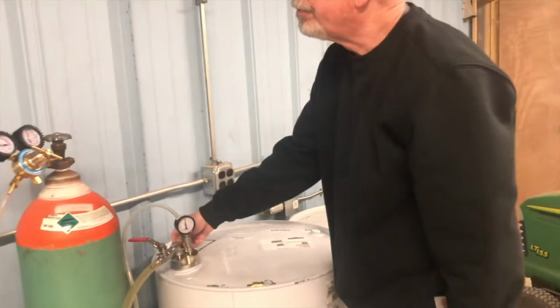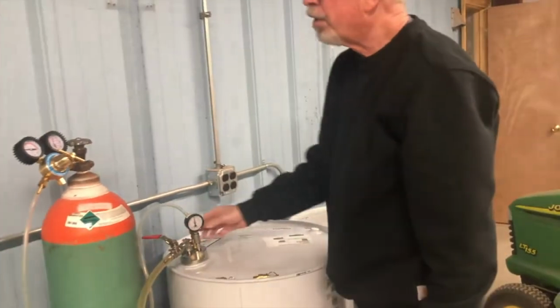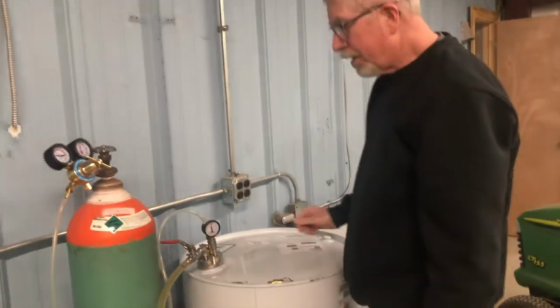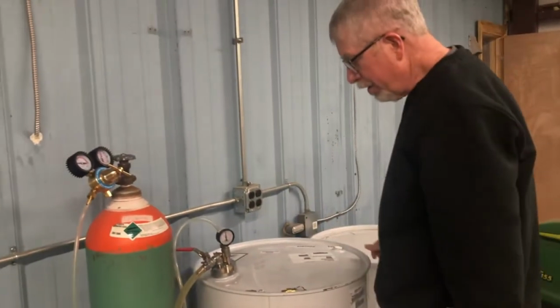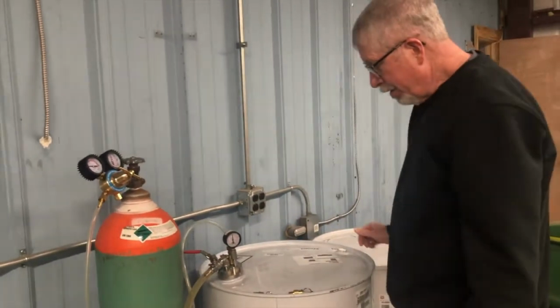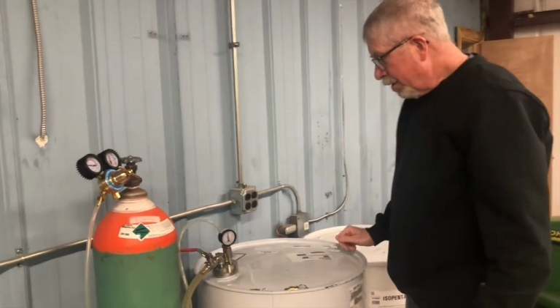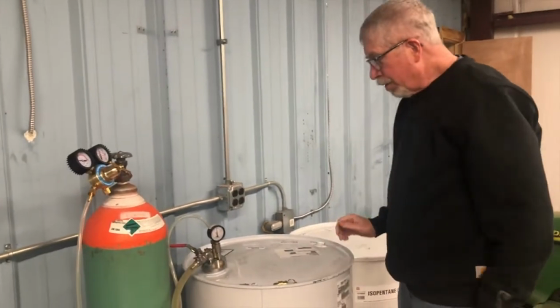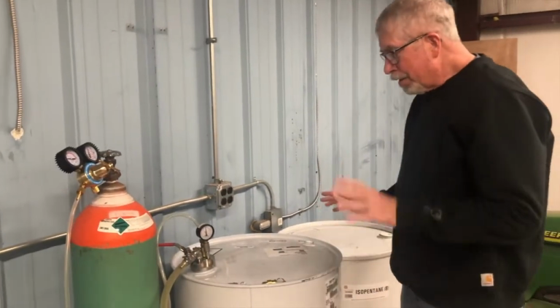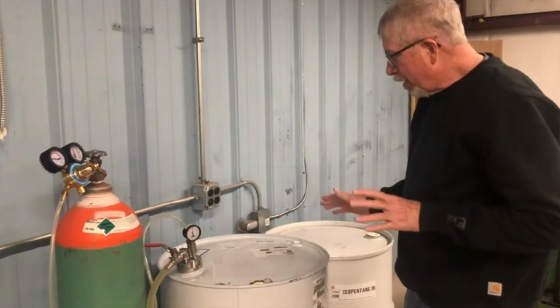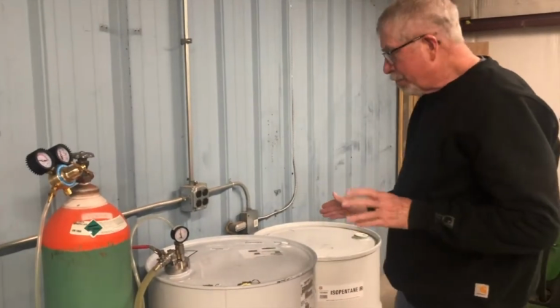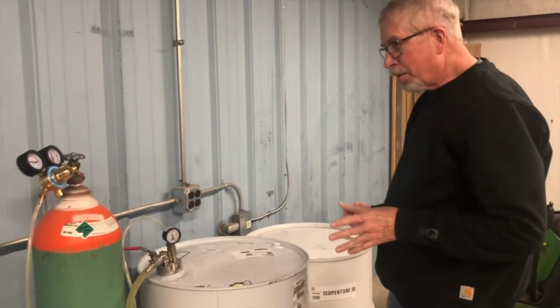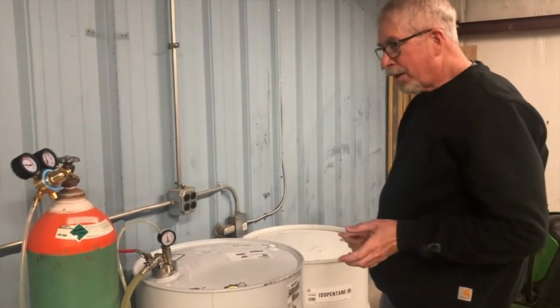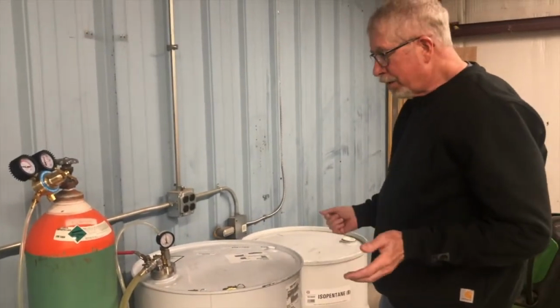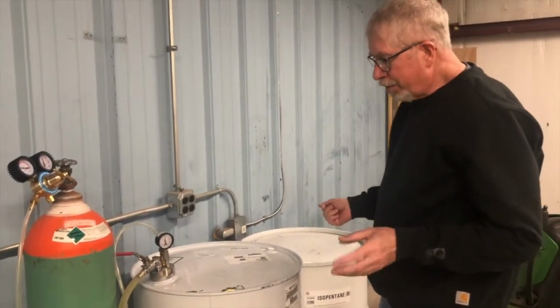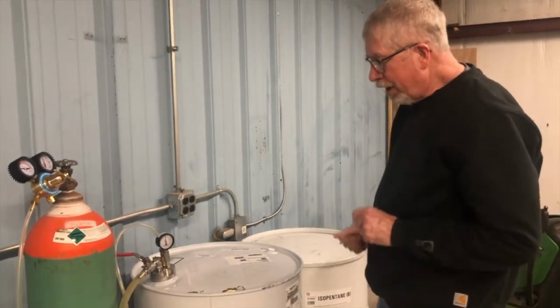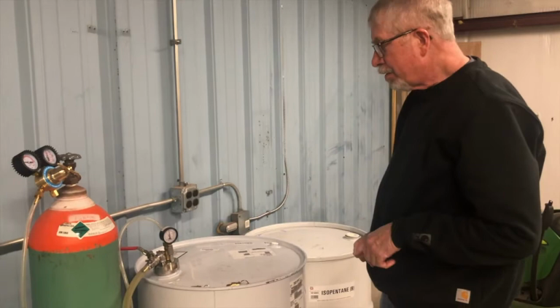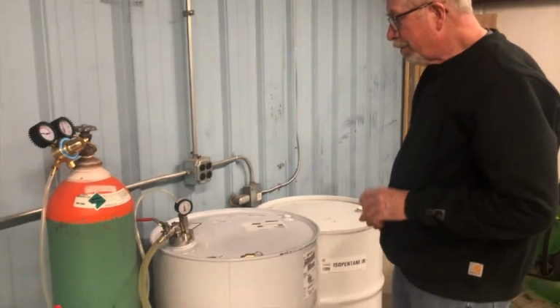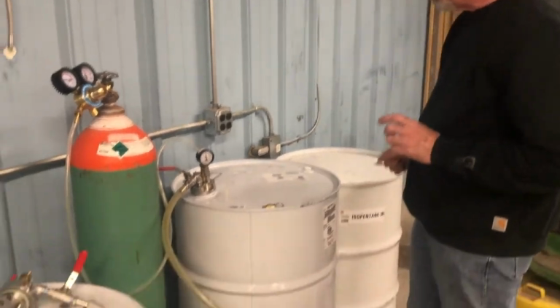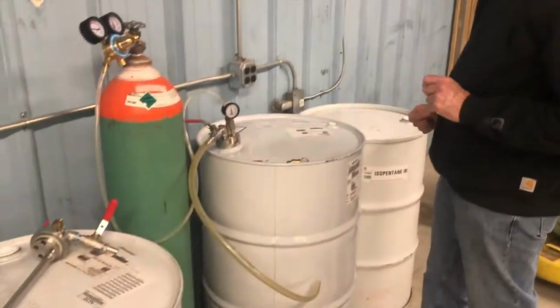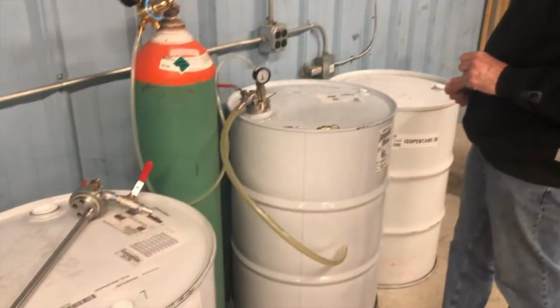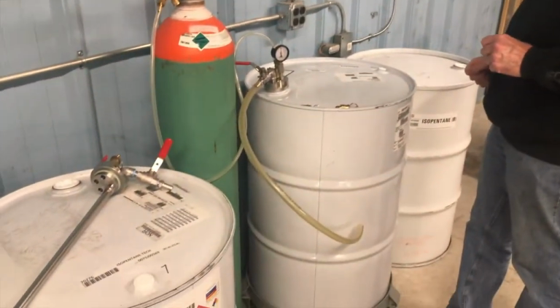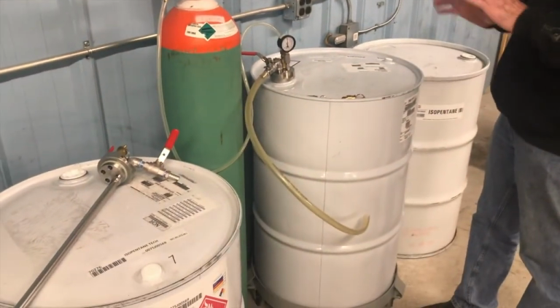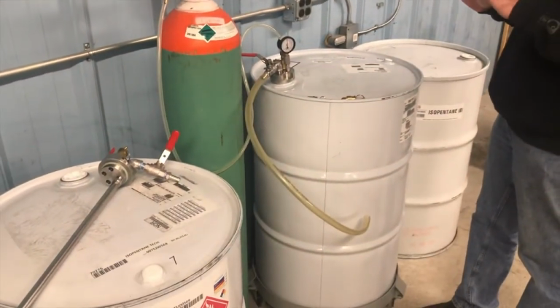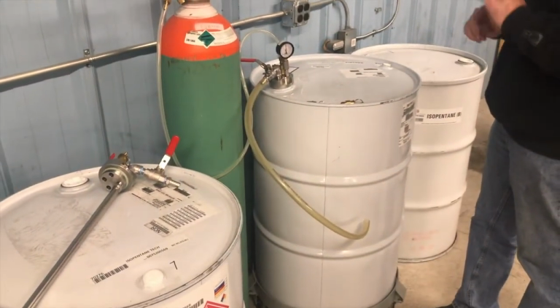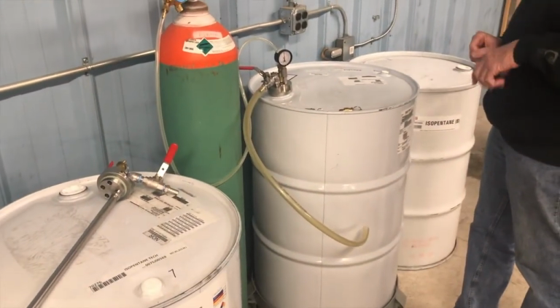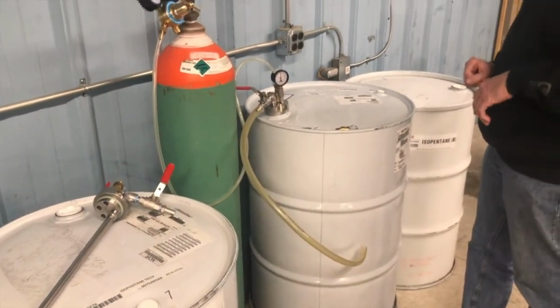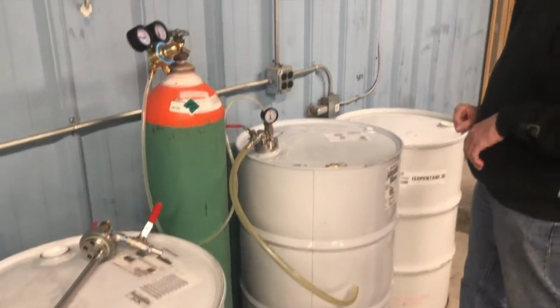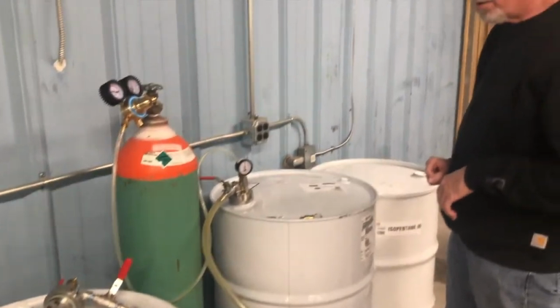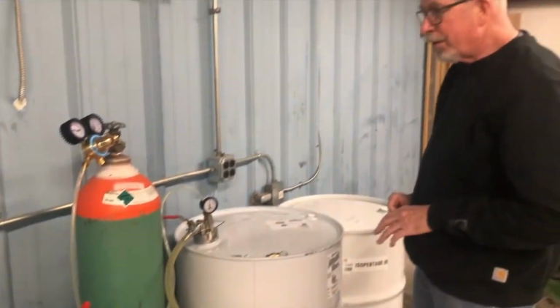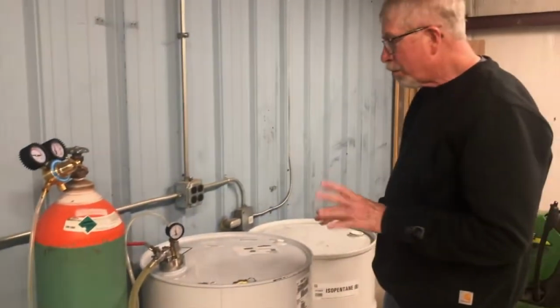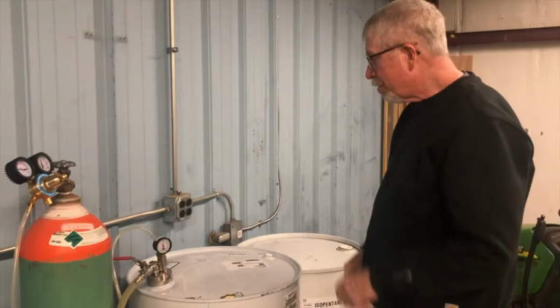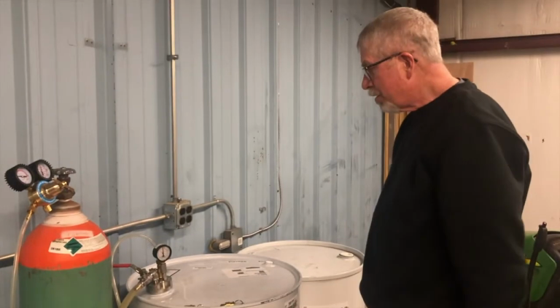And there we go — we're all set. That's why we've been able to sell these systems for about 20 years and have never had a problem with leakage or over-pressurization.